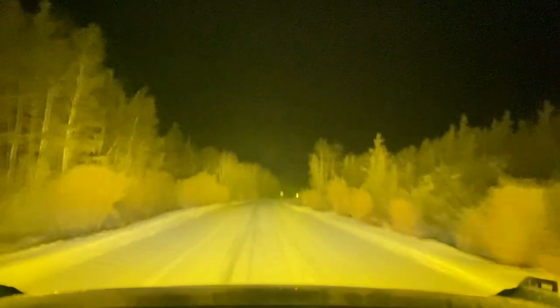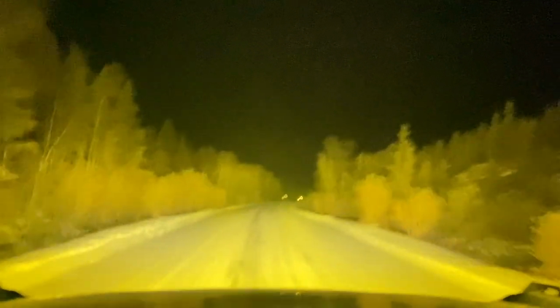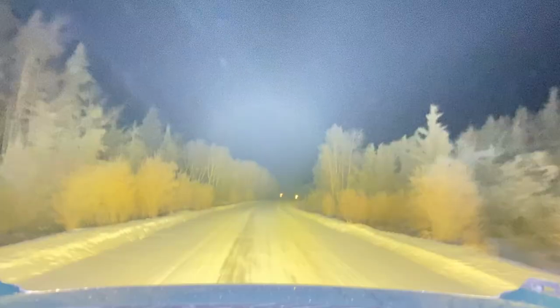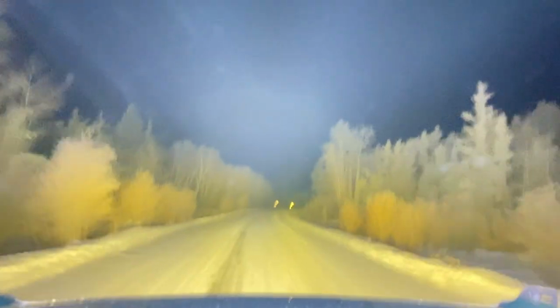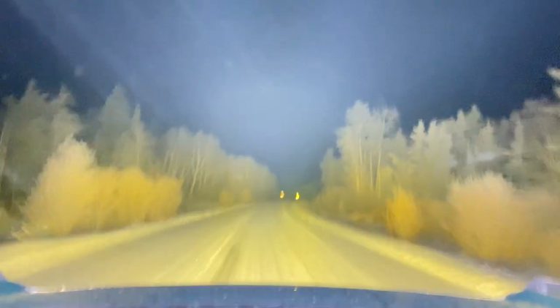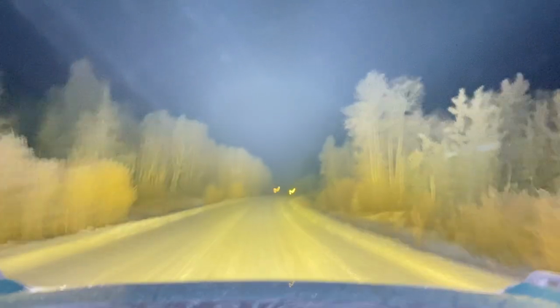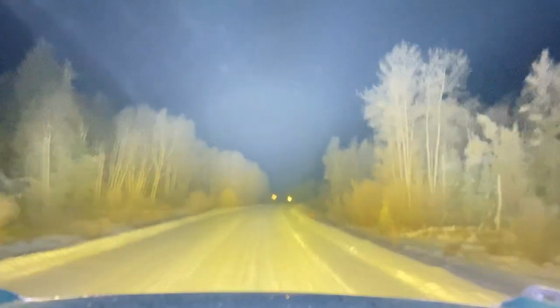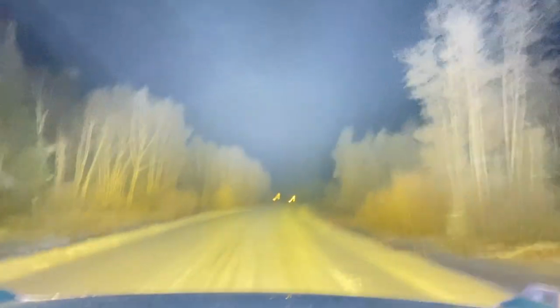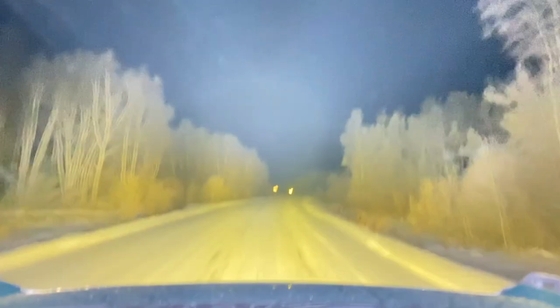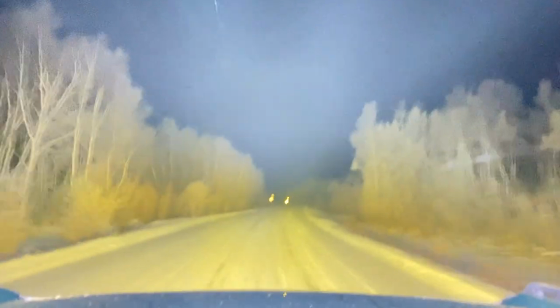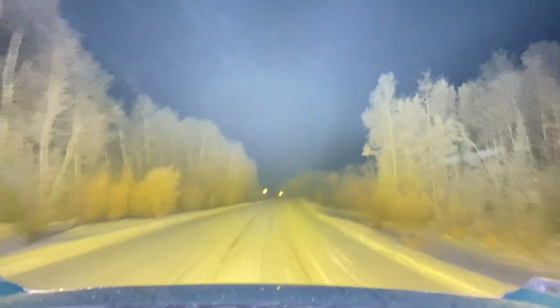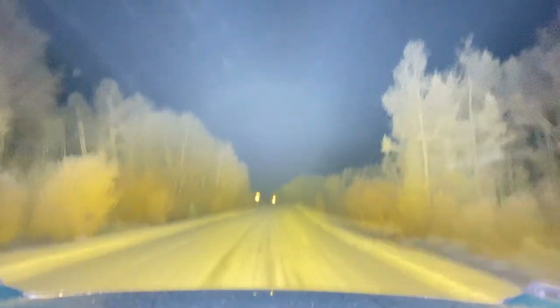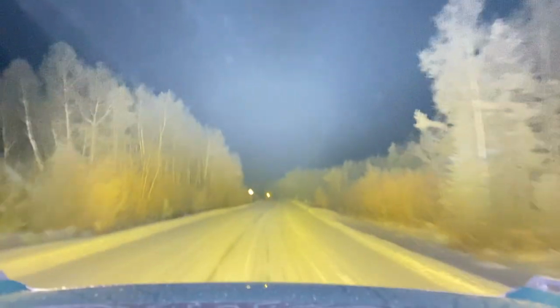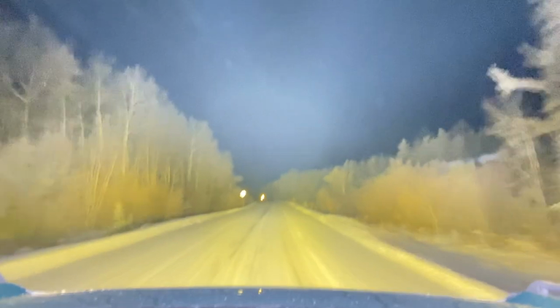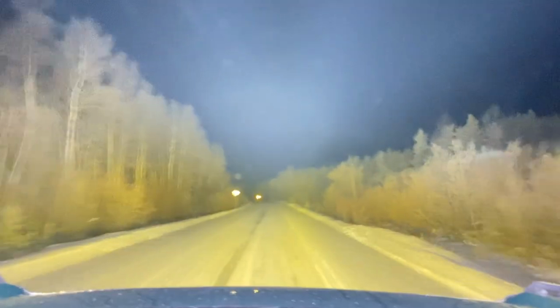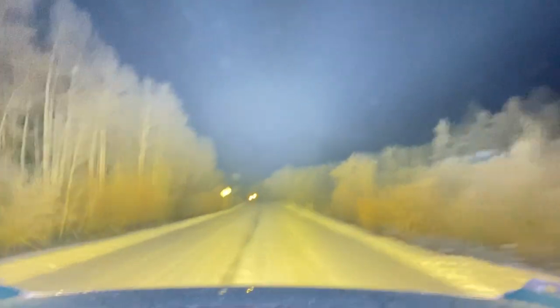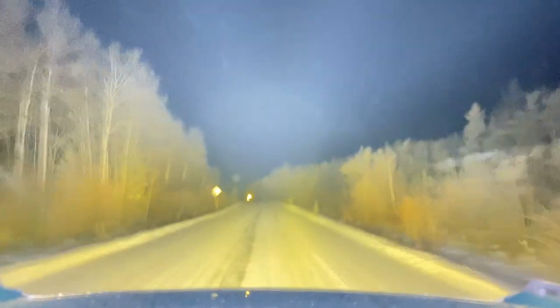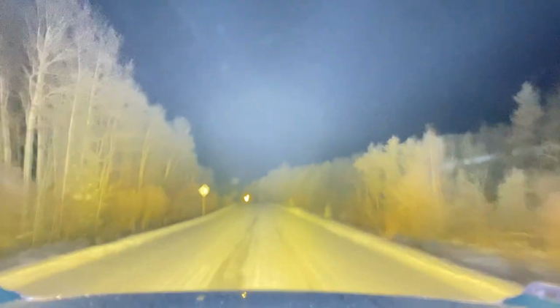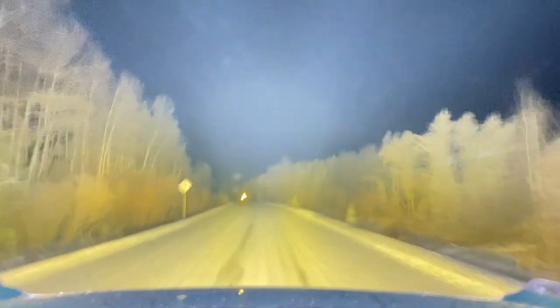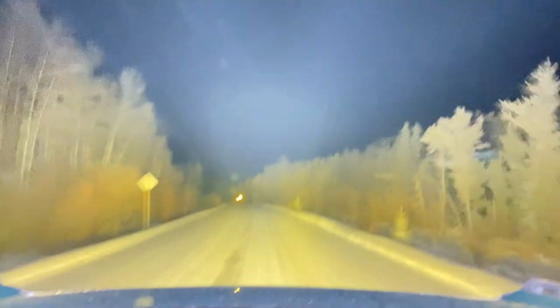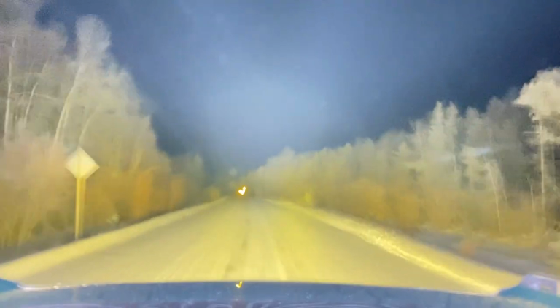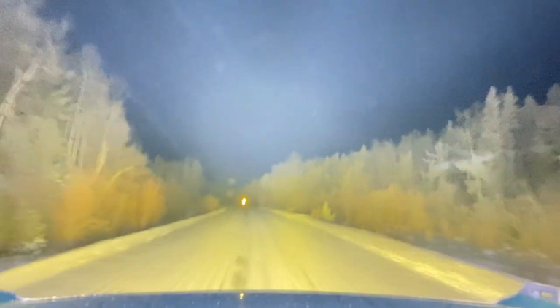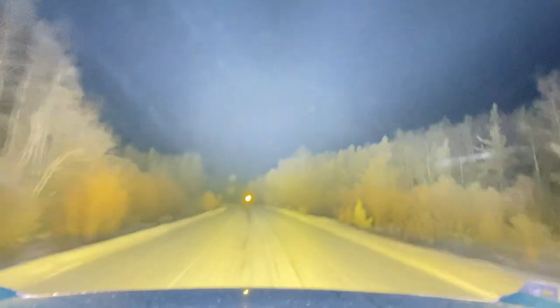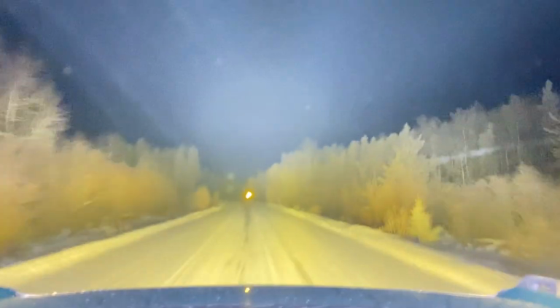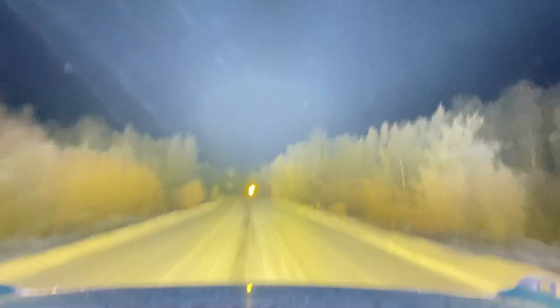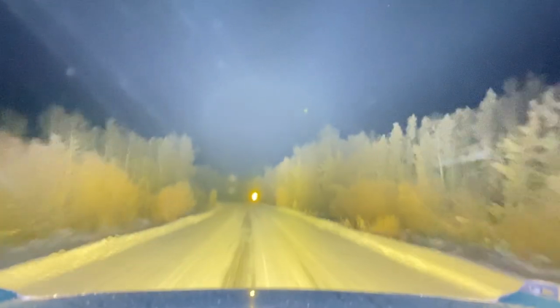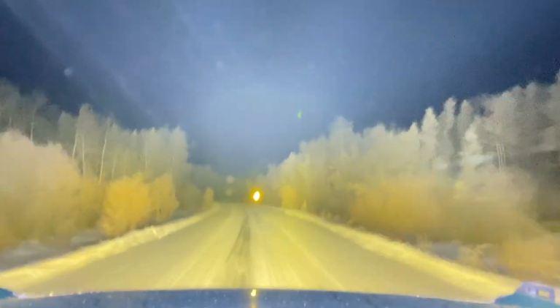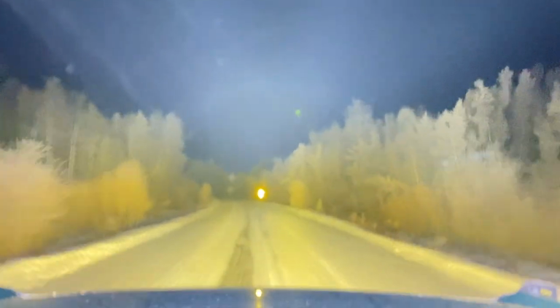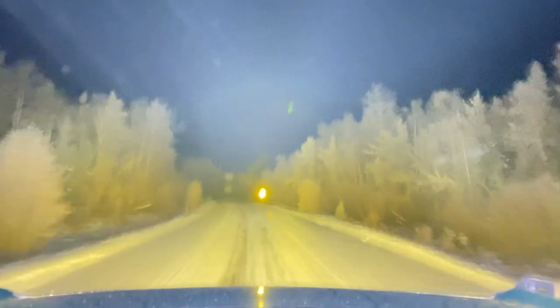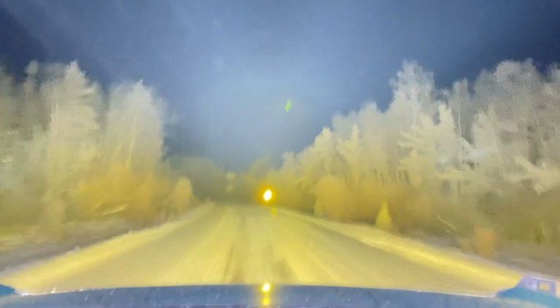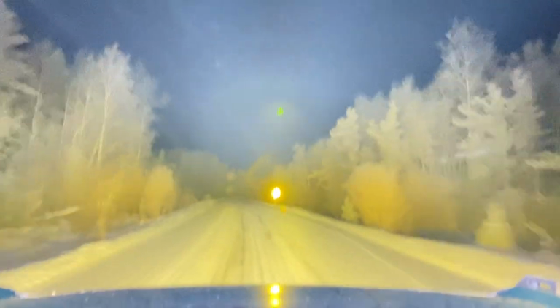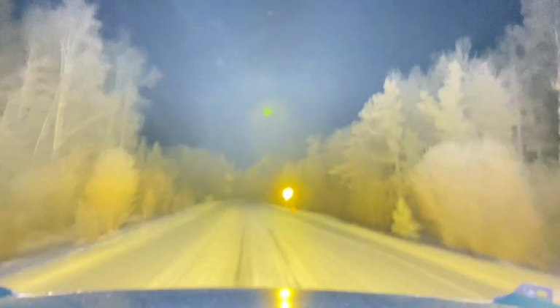It's a little foggy, so you tend to get to see the beam today. But as you're driving, your eyes quickly adjust and you don't even notice it's there. You see it much more on the camera than you do in person.